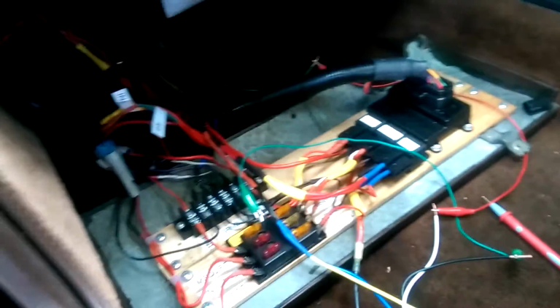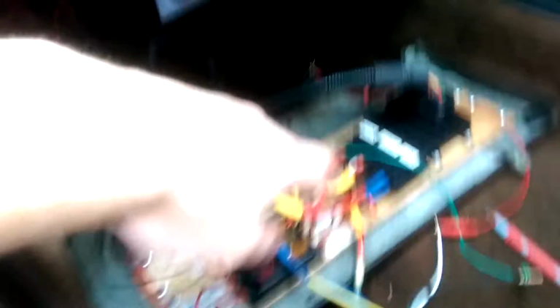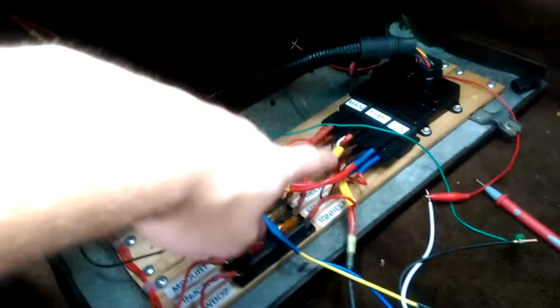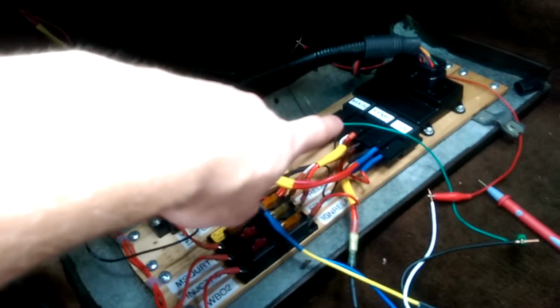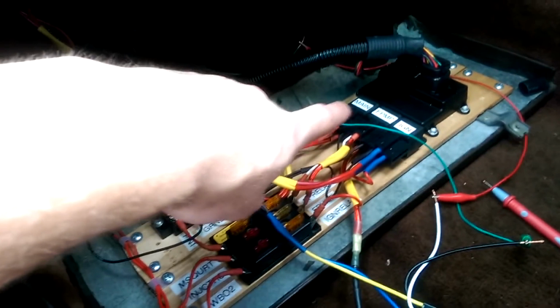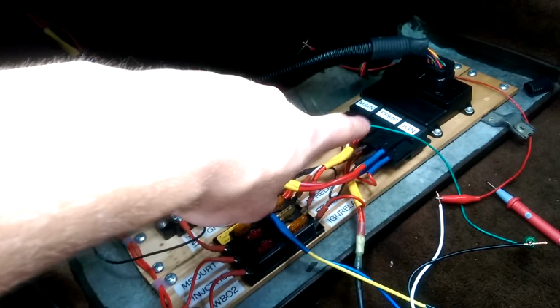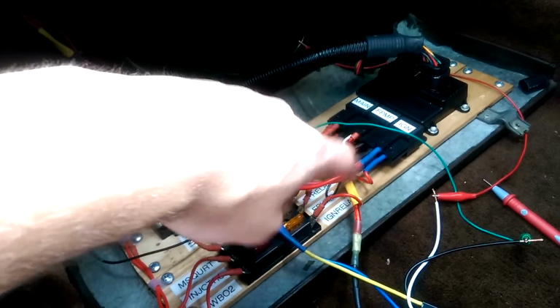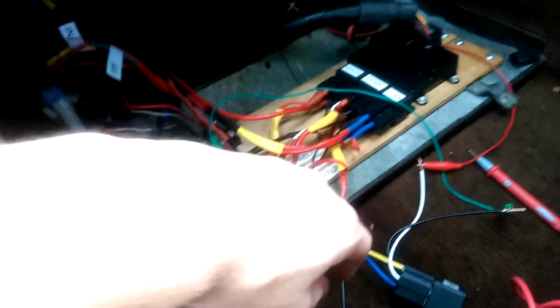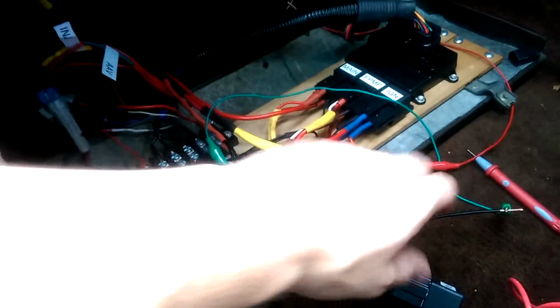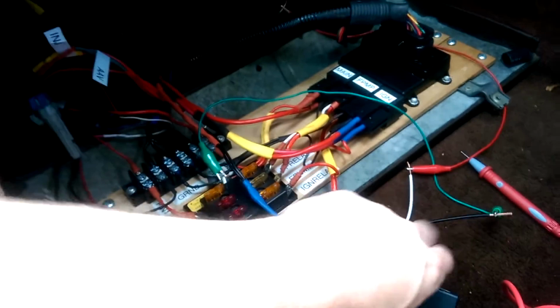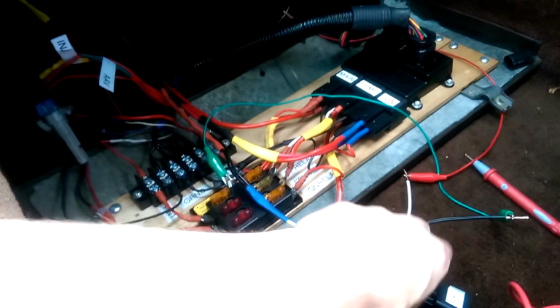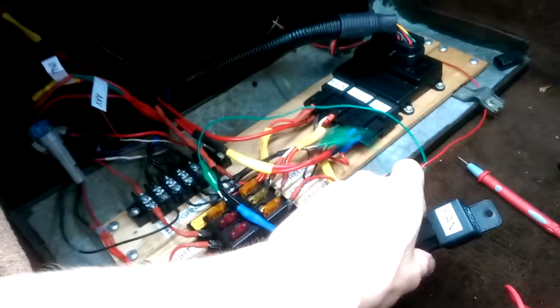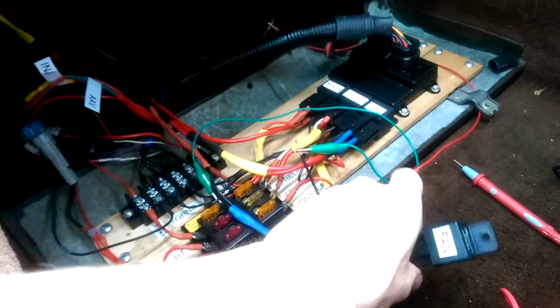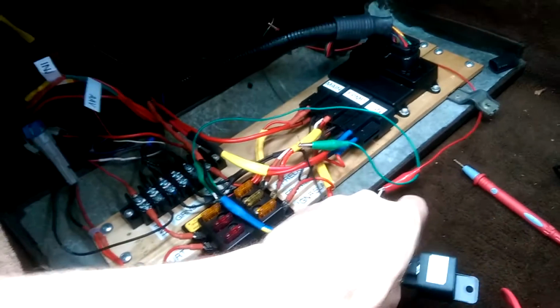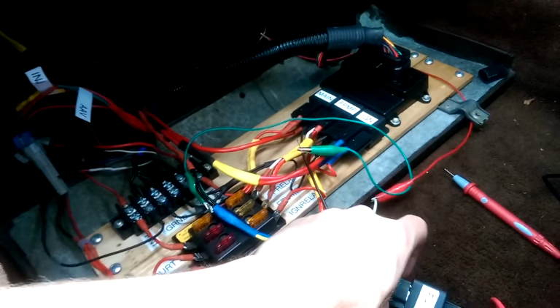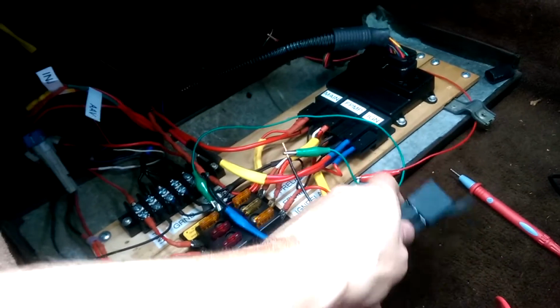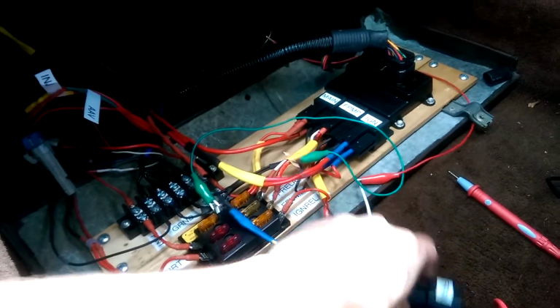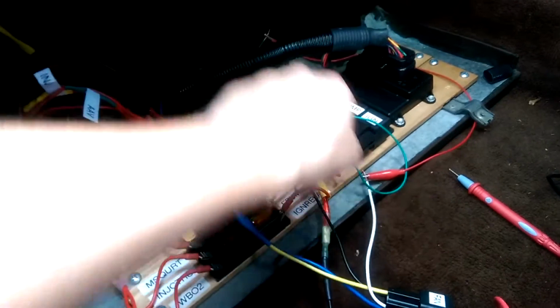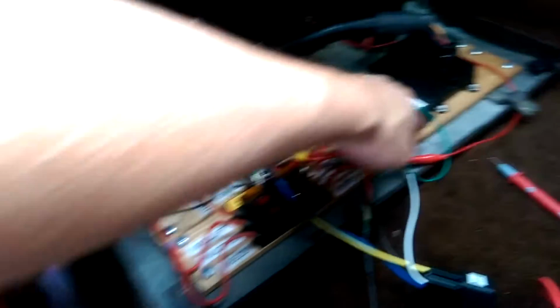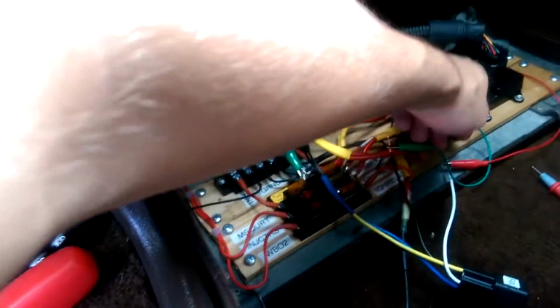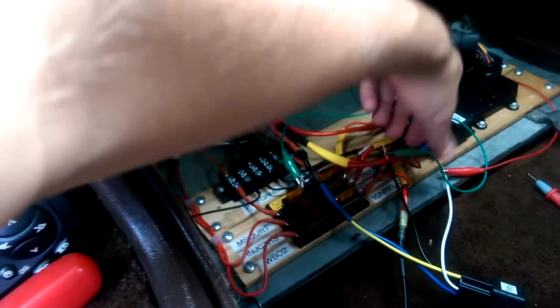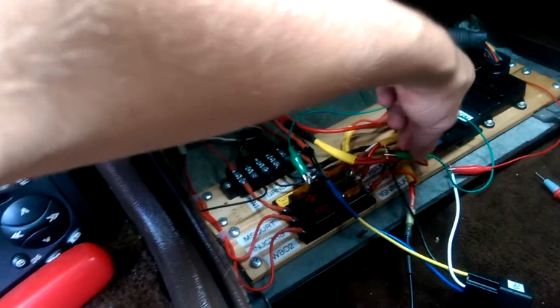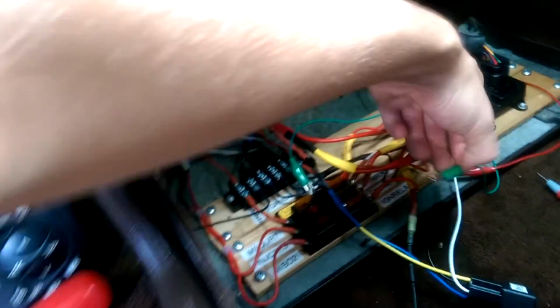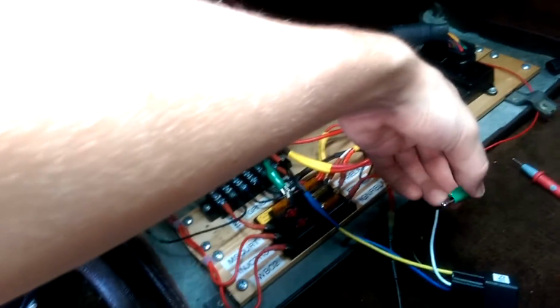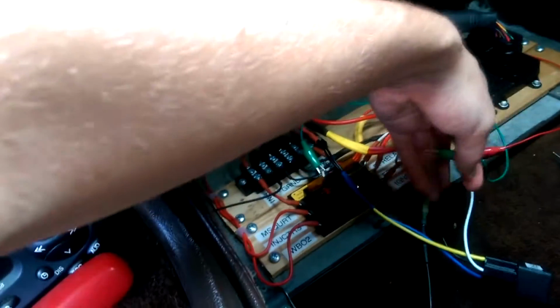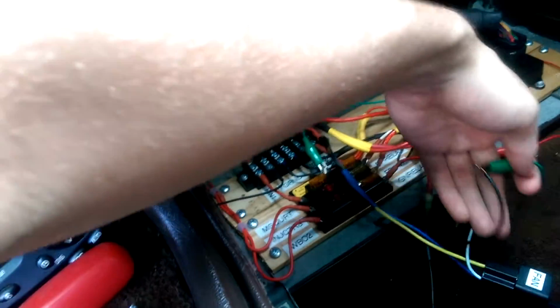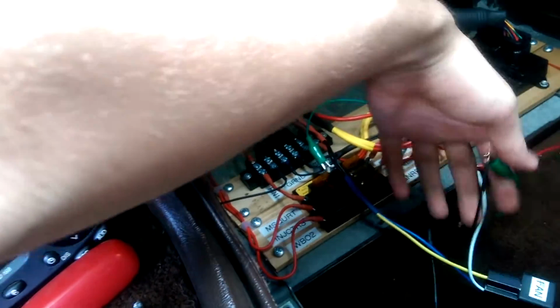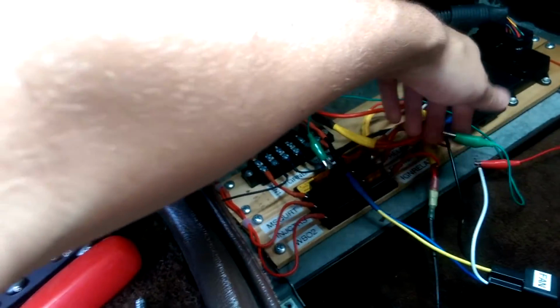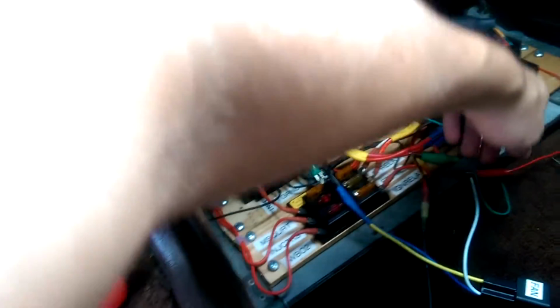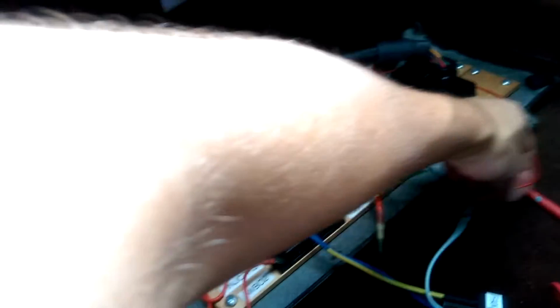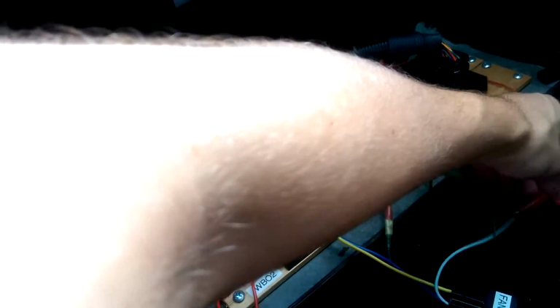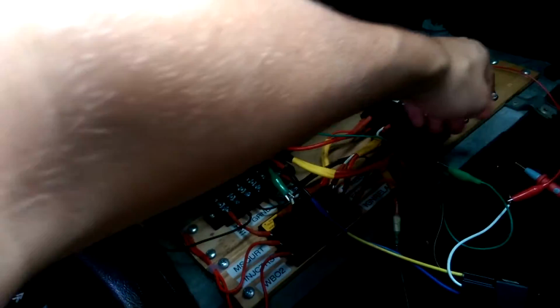Up here I have these three relays — the main fuel pump and ignition relays — and I'm adding a fourth one to the left side for the fans. Obviously it's not installed yet, and this is just temporary to make sure it works before I solder everything up.